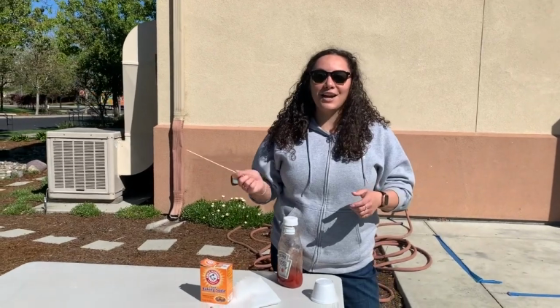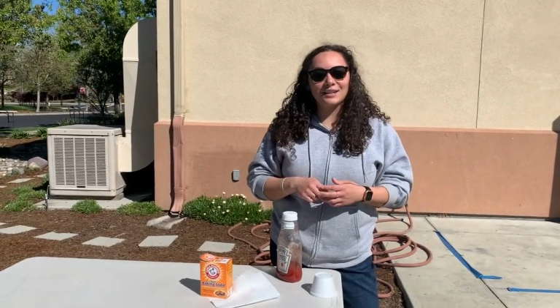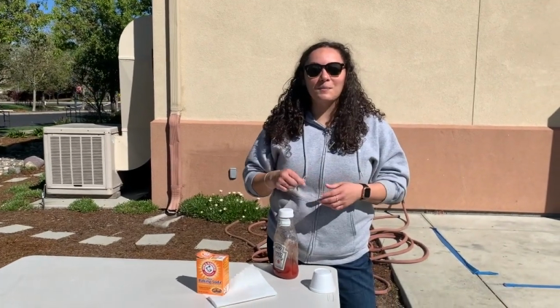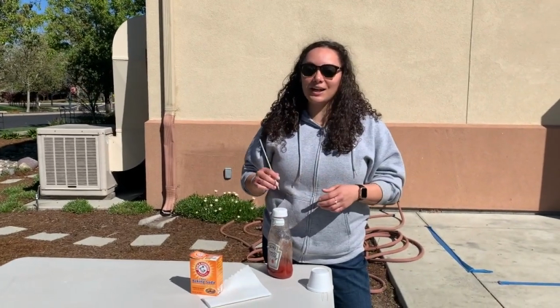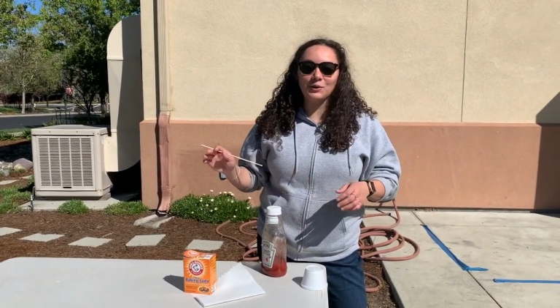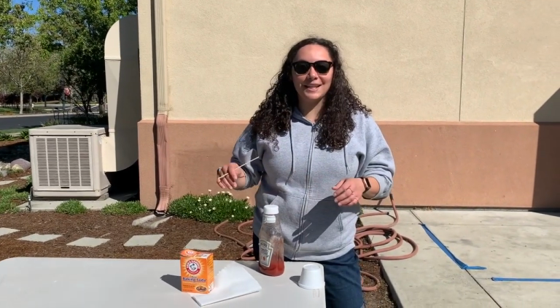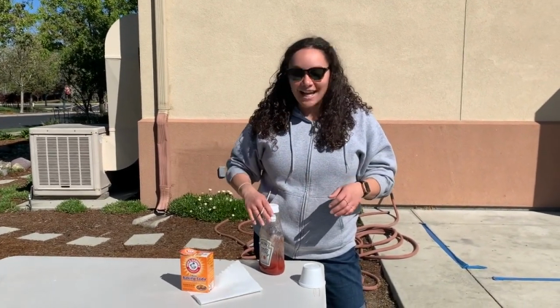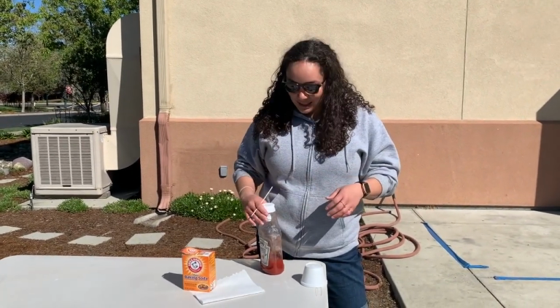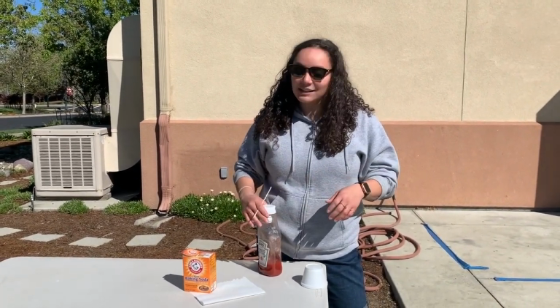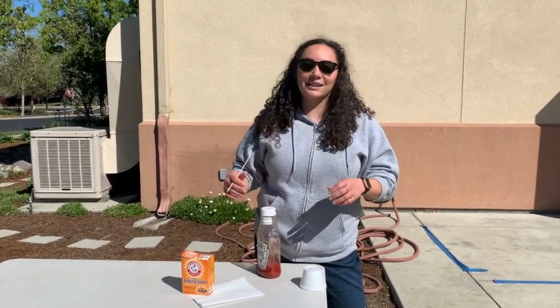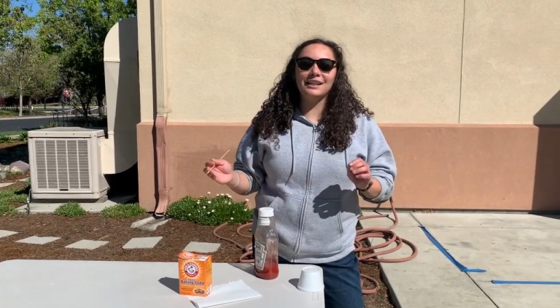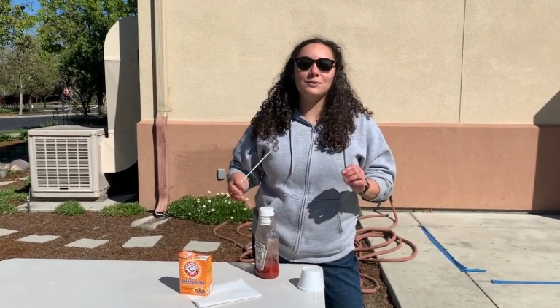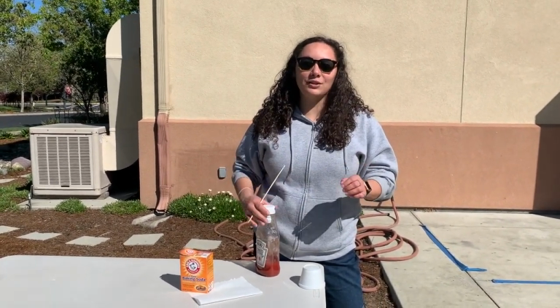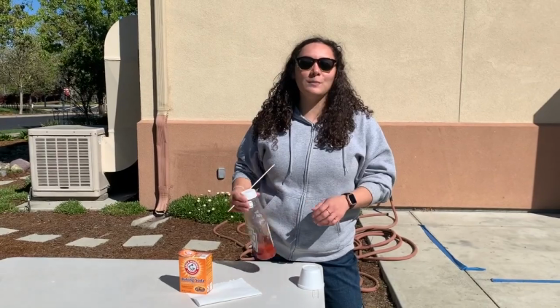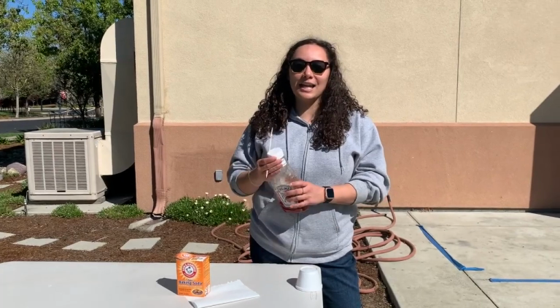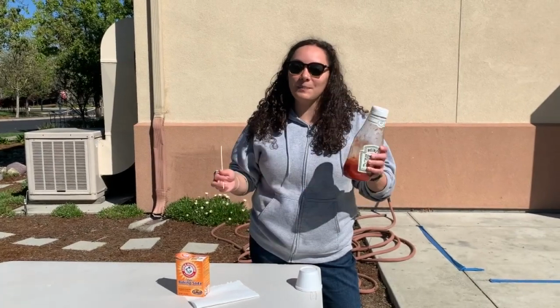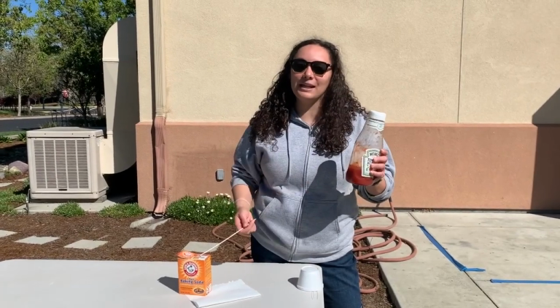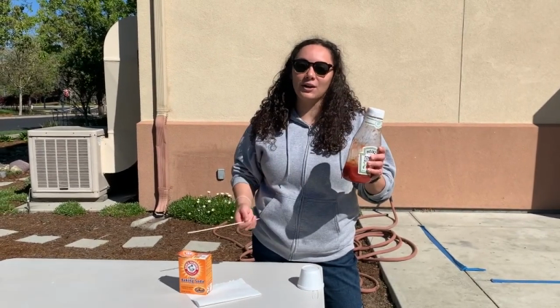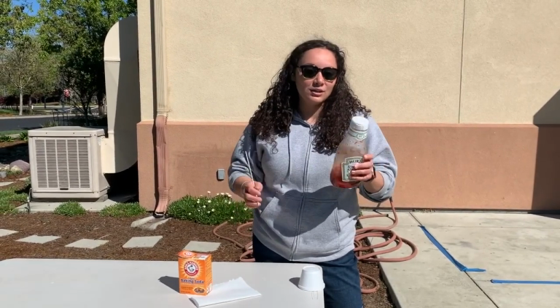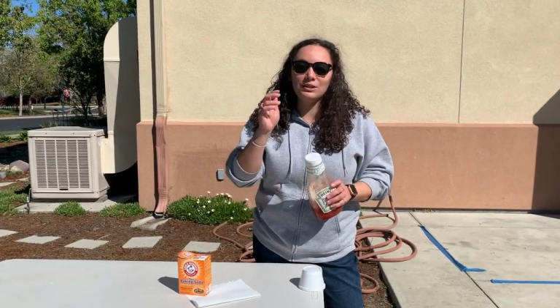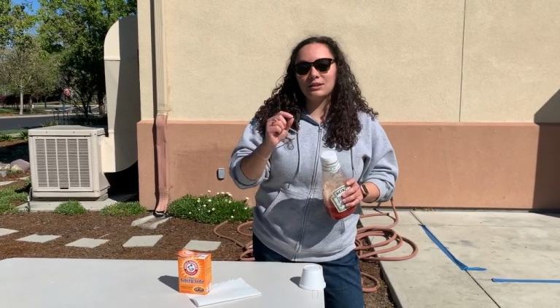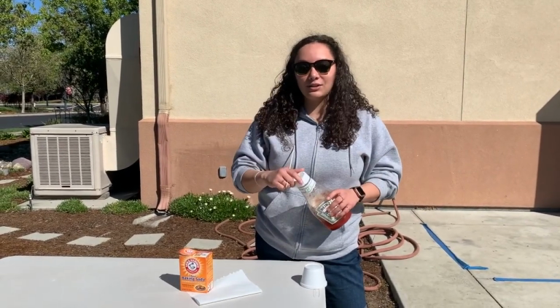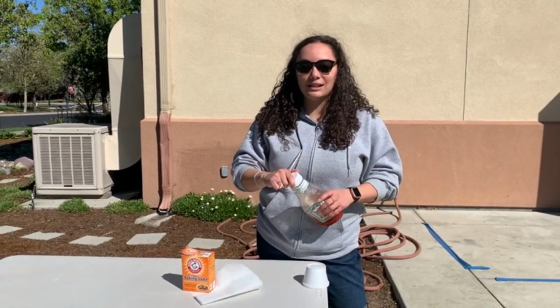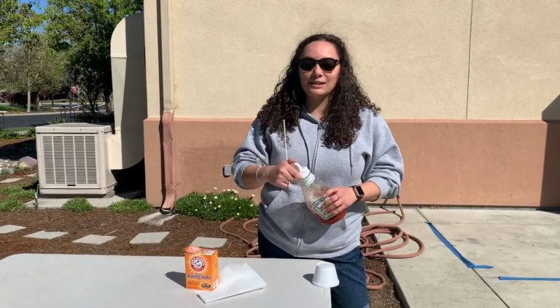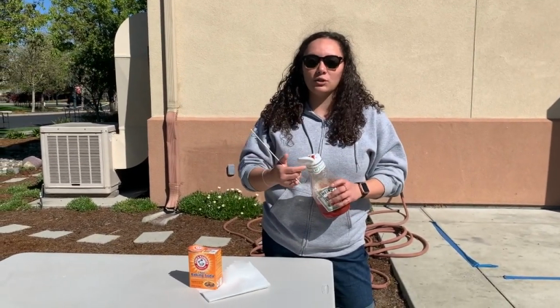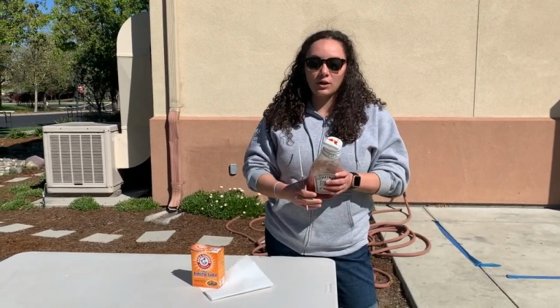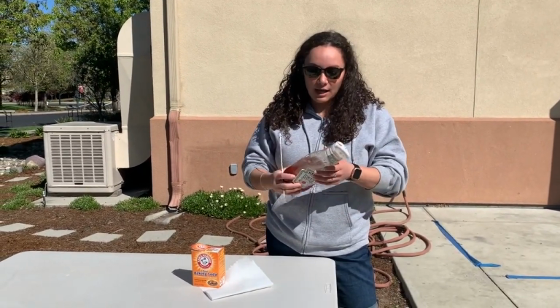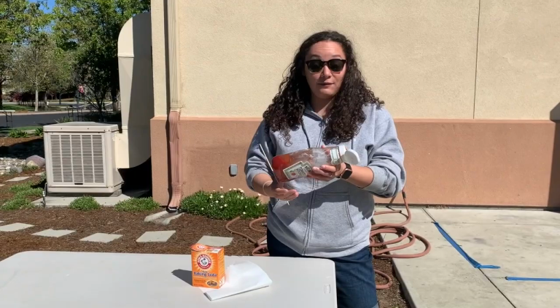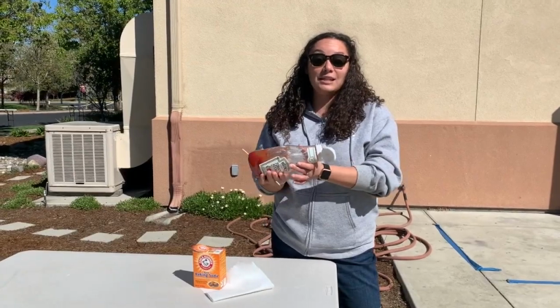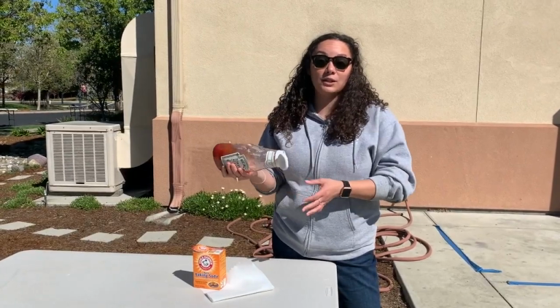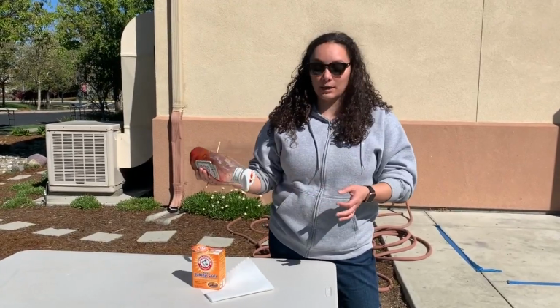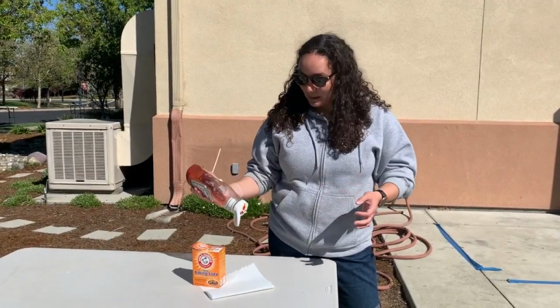Mr. Owl told me that there is a chemical reaction when you mix ketchup and baking soda. So I'm gonna do a little tester to see if he's telling me the truth or not, and if he is, we're gonna do a bigger experiment.